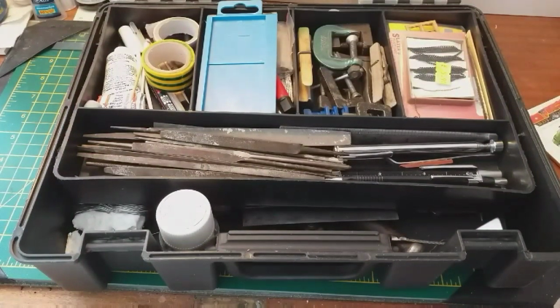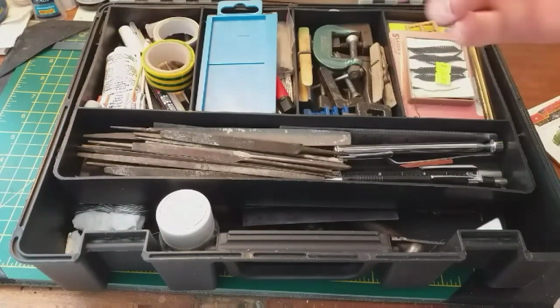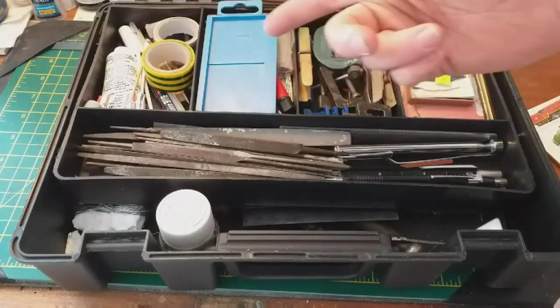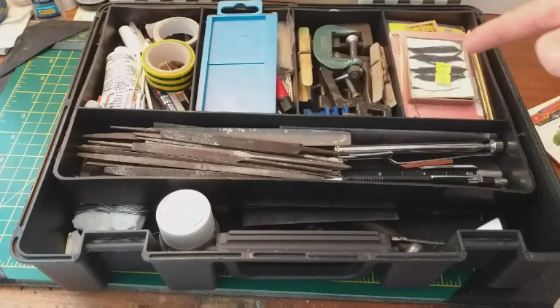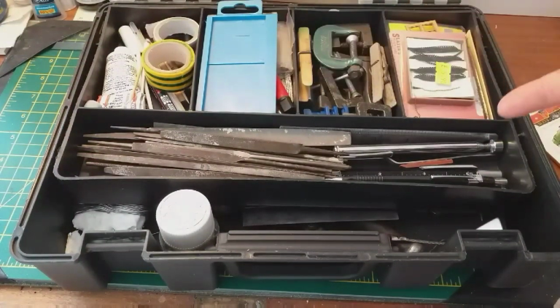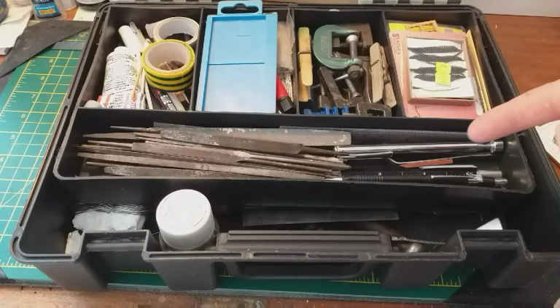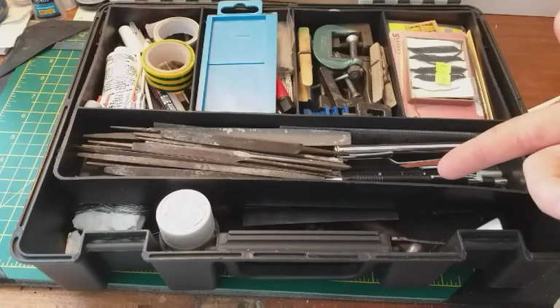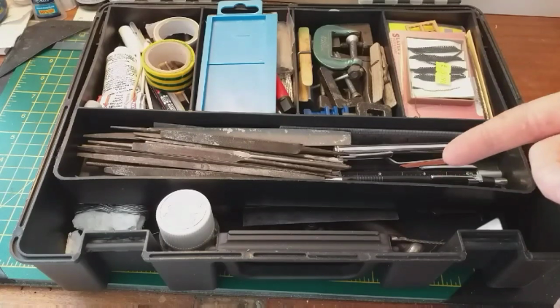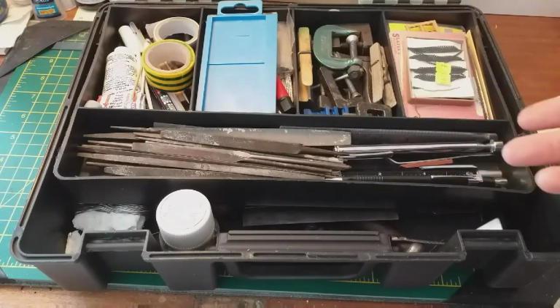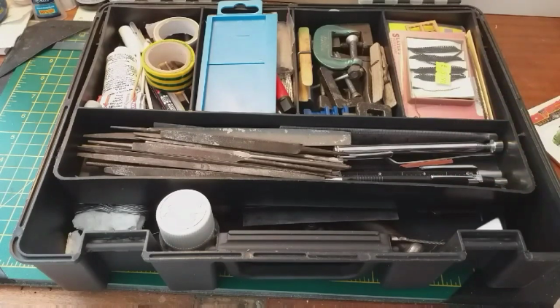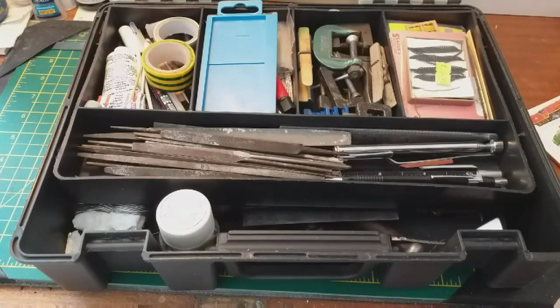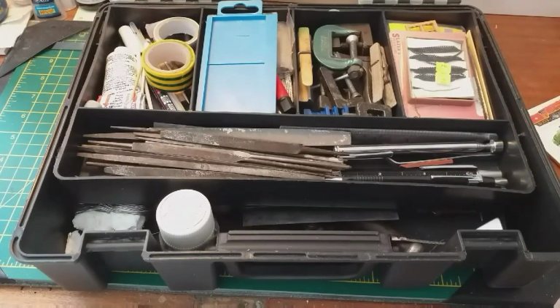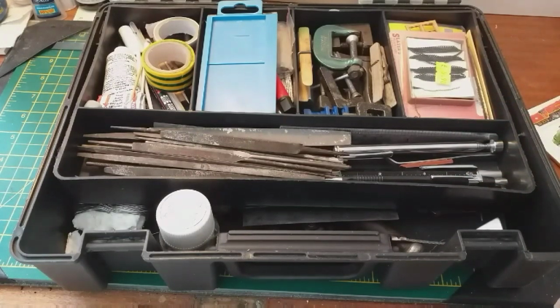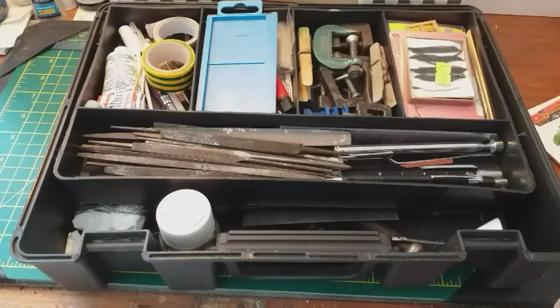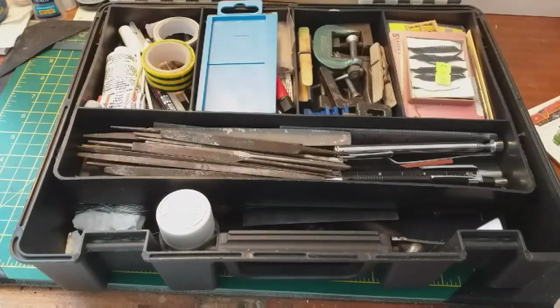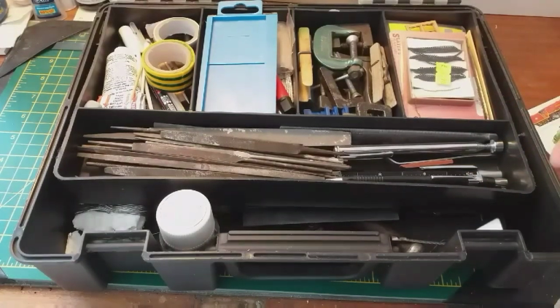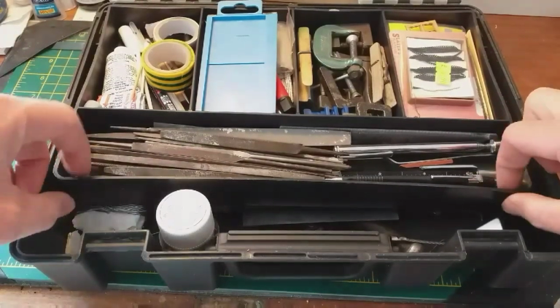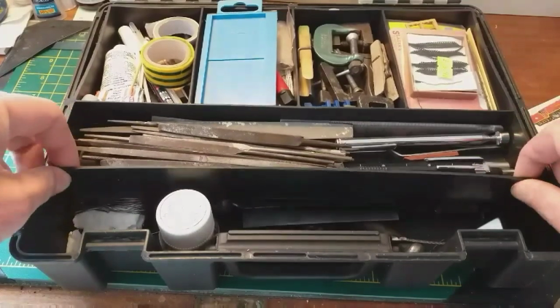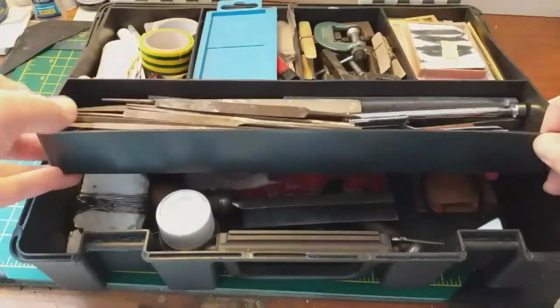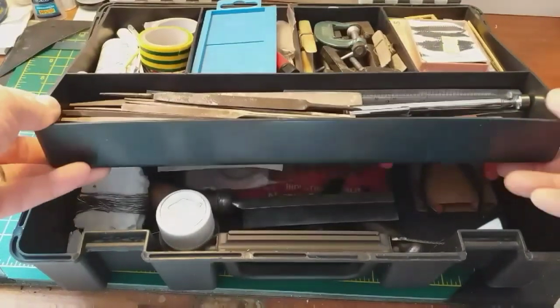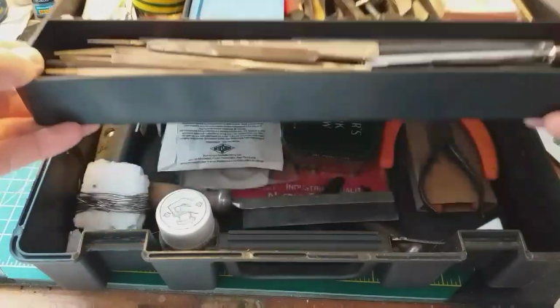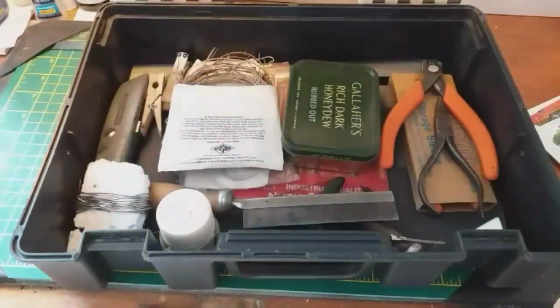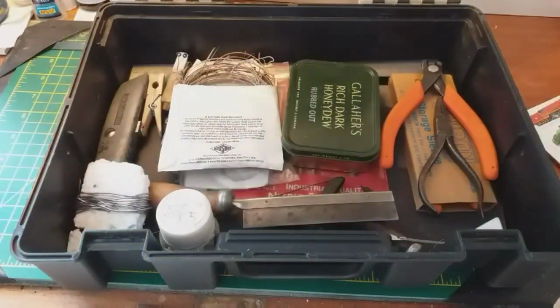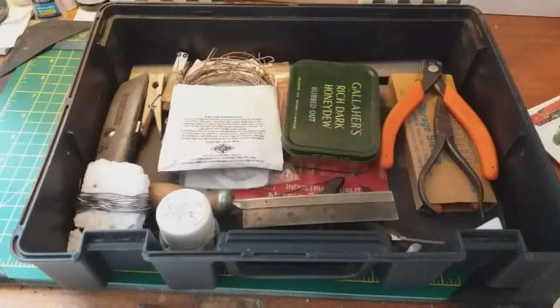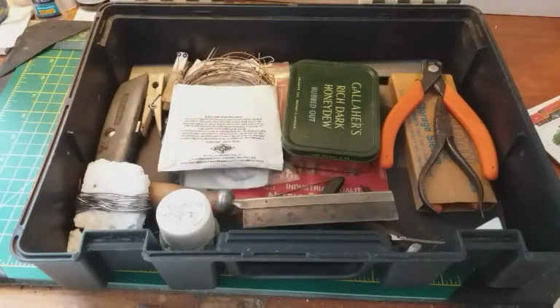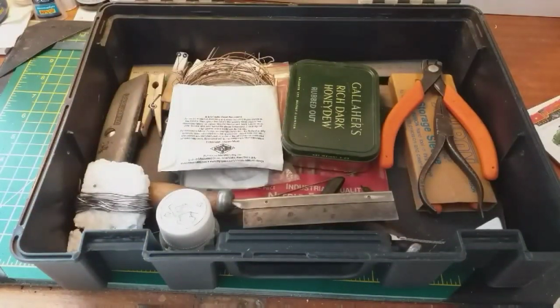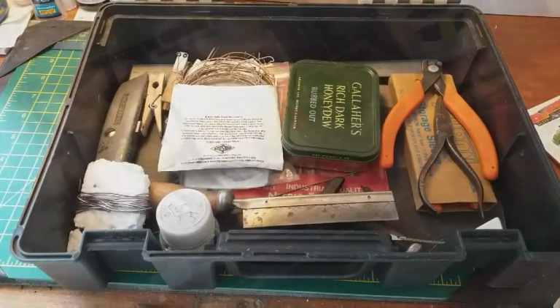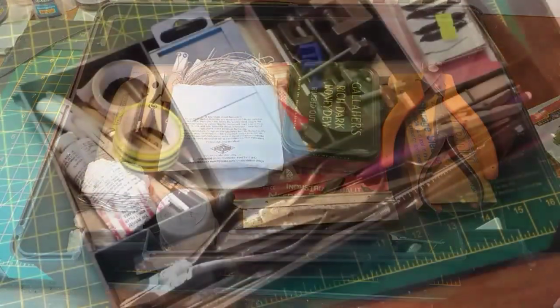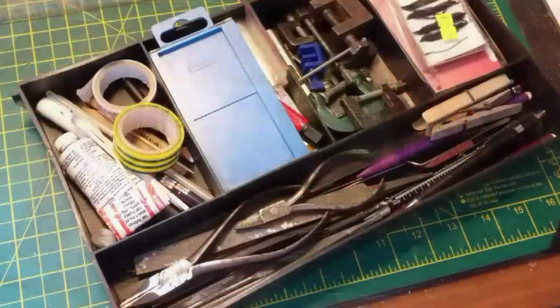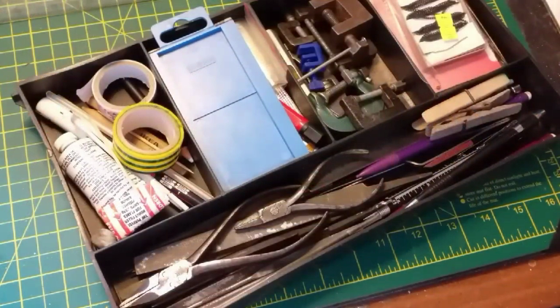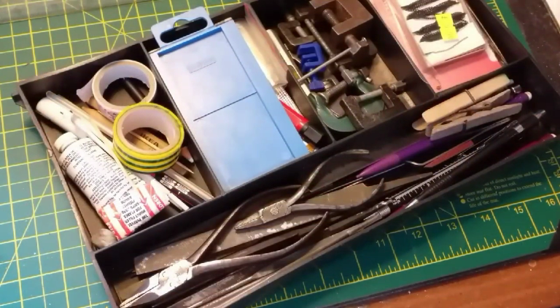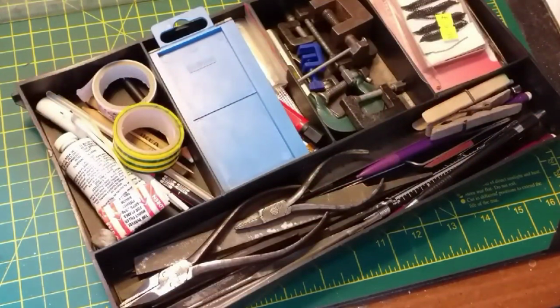Starting off with the box, you can see we've got the 12-inch metal rule there and the cutting mat, and inside everything is neatly assorted into six different areas. So let's go through these now and see what's in here and what we need.